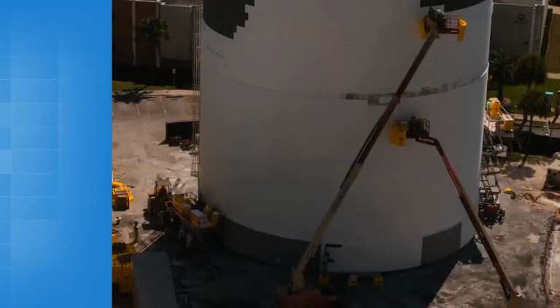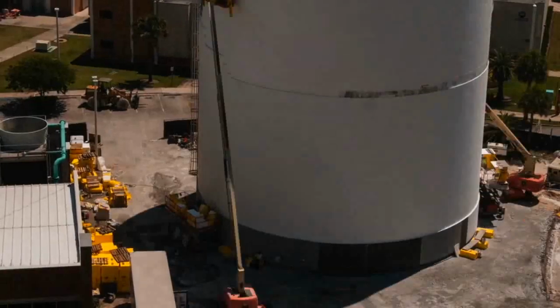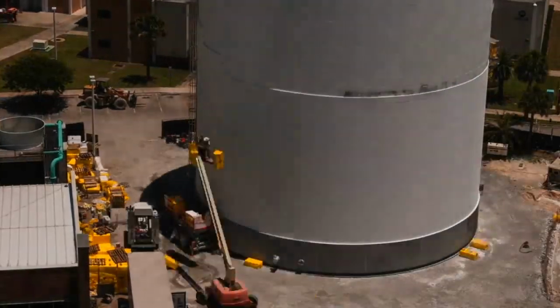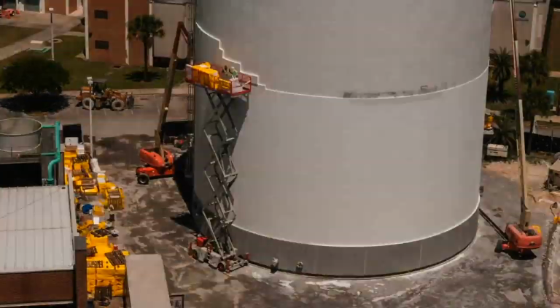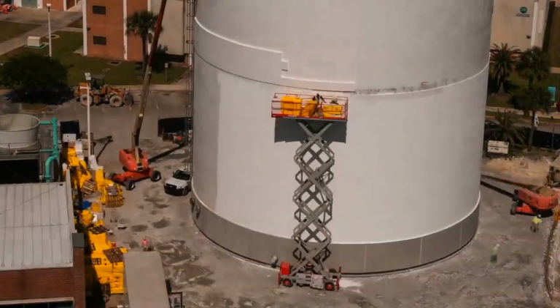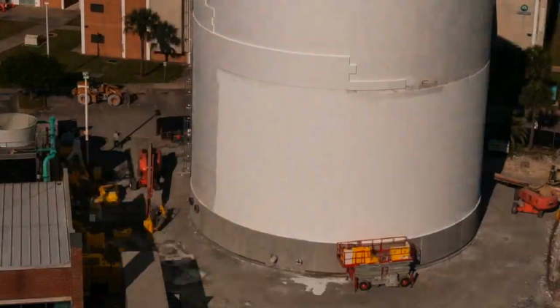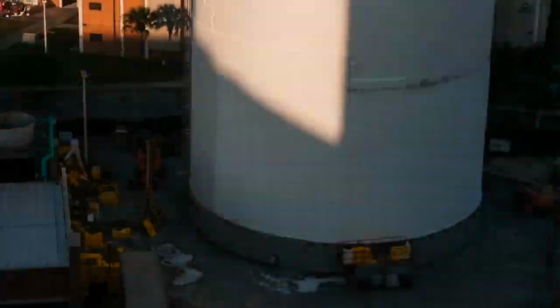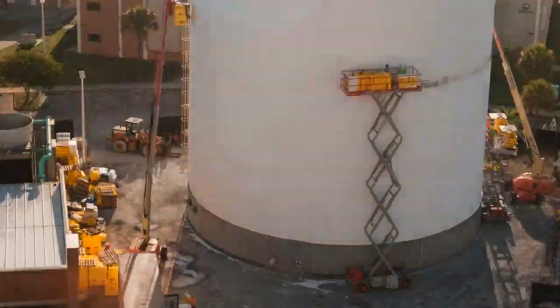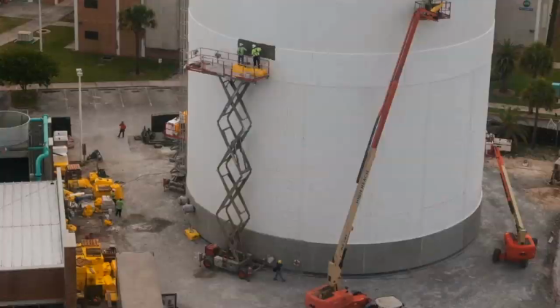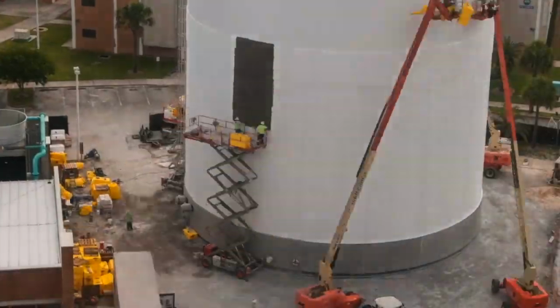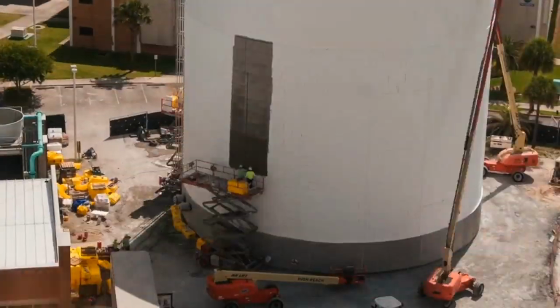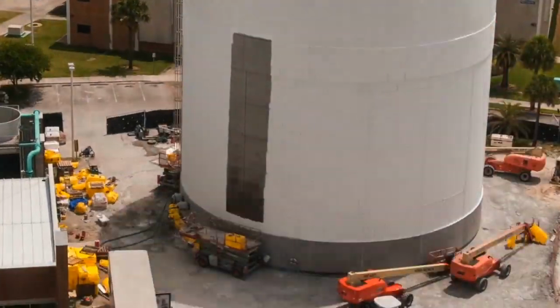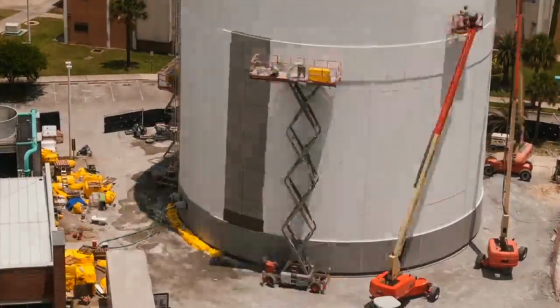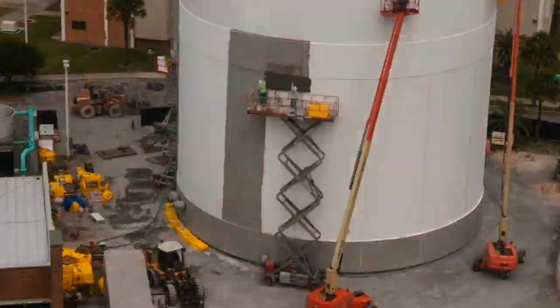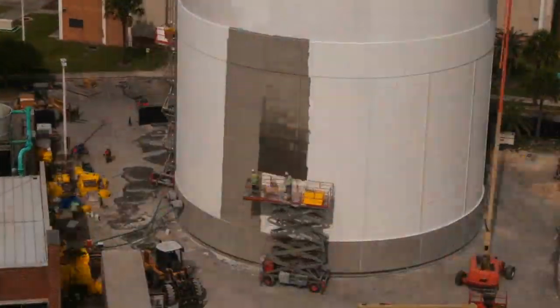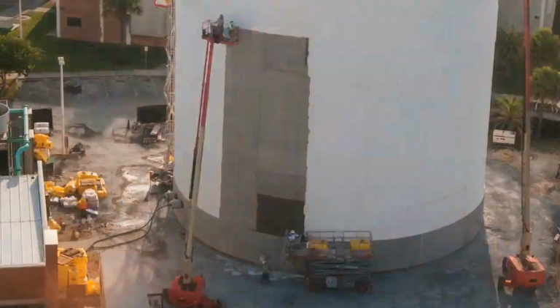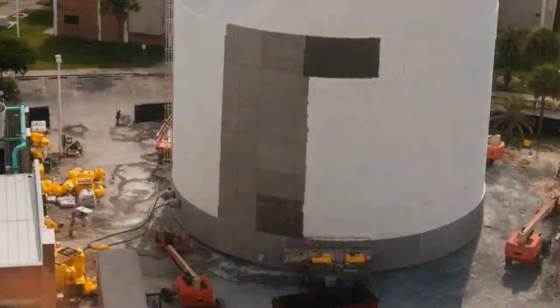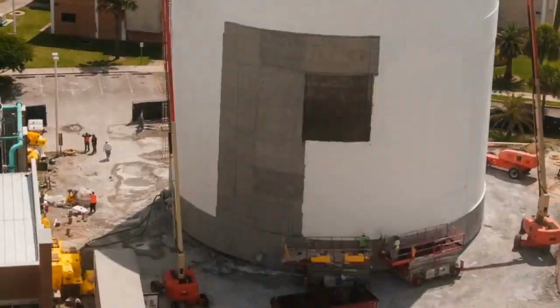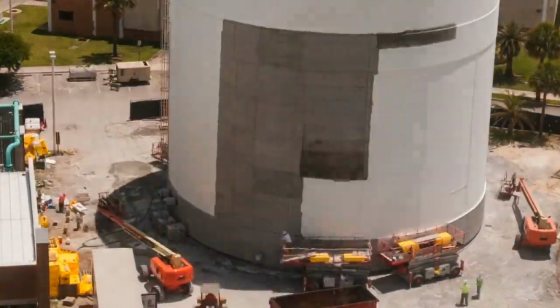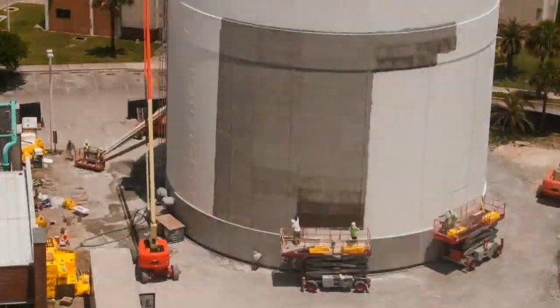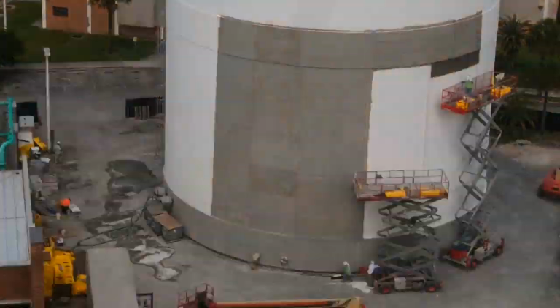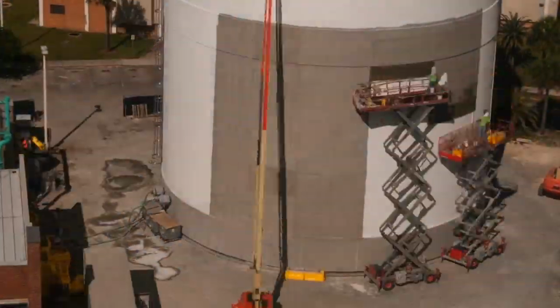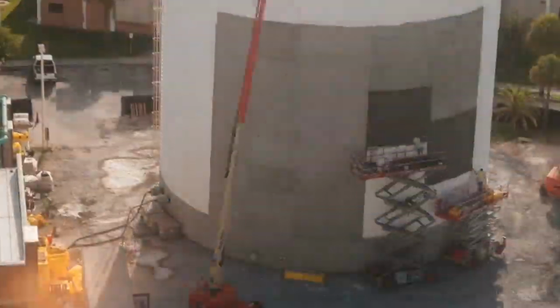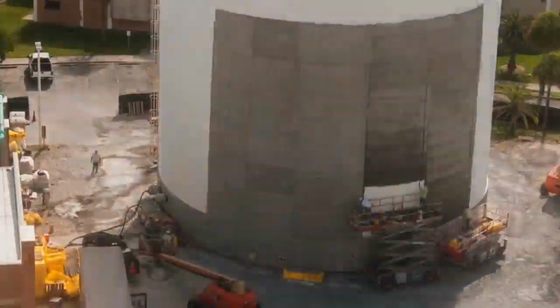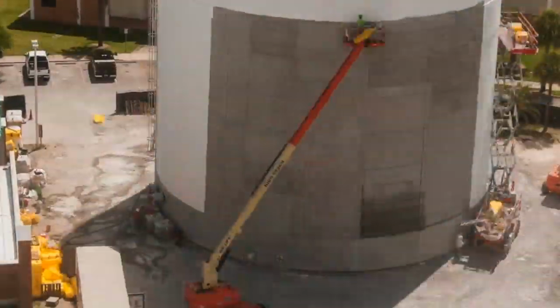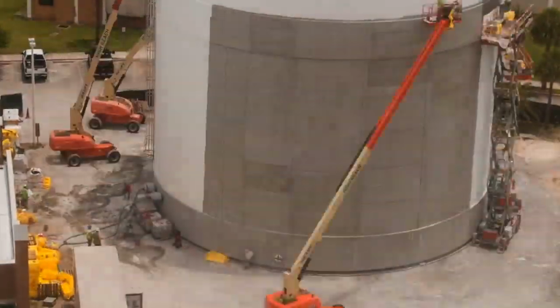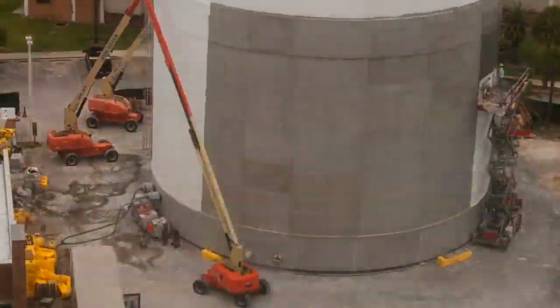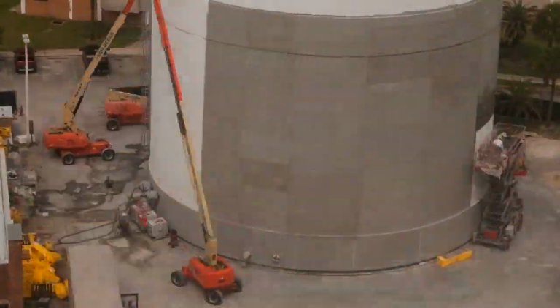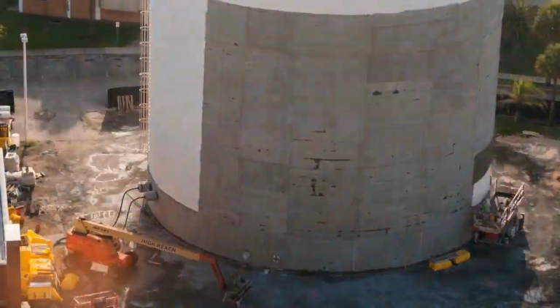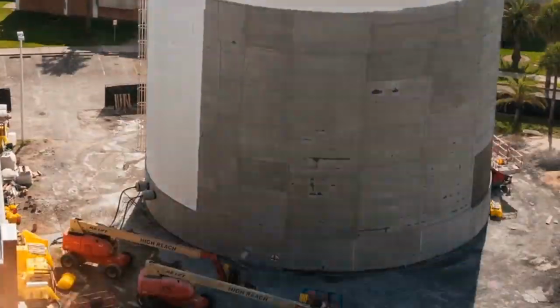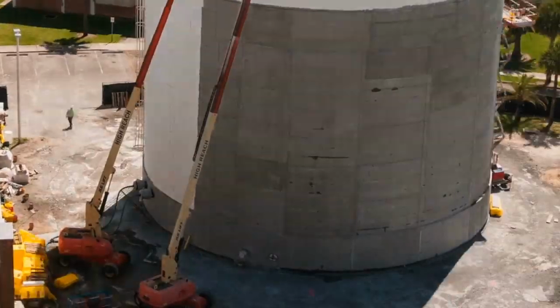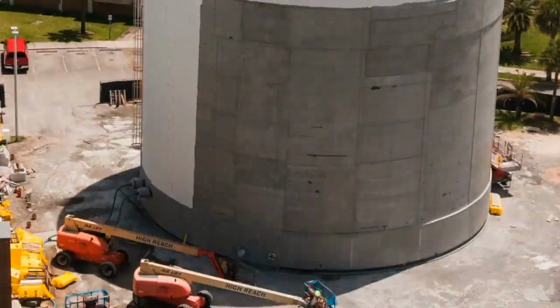The total tank weighs approximately 22 million pounds and is supported by very dense compacted soils underneath the tank floor.